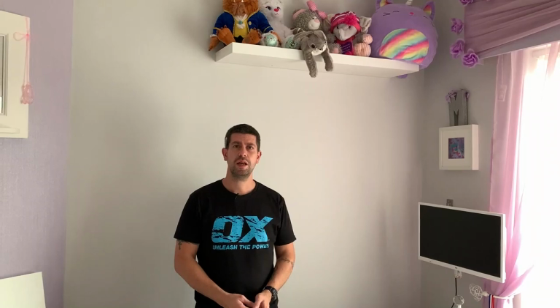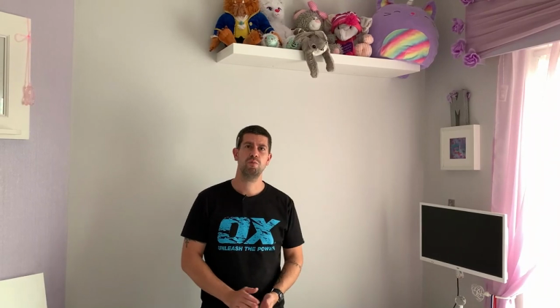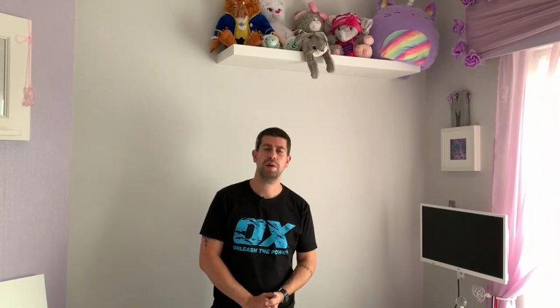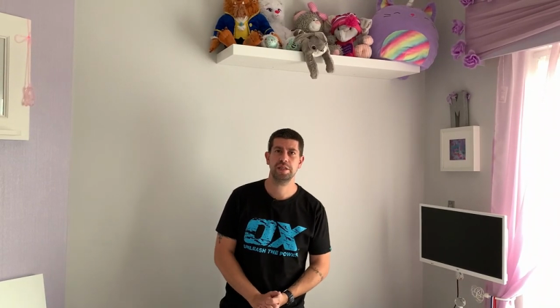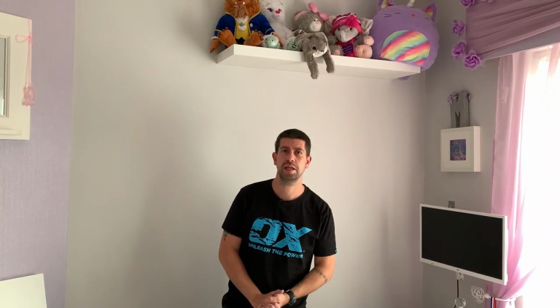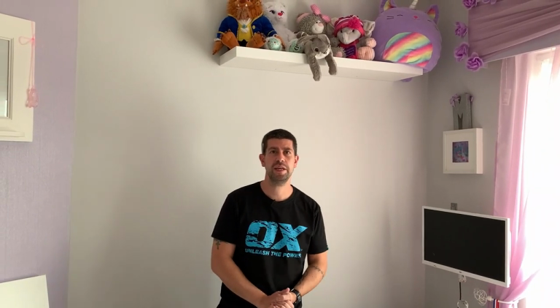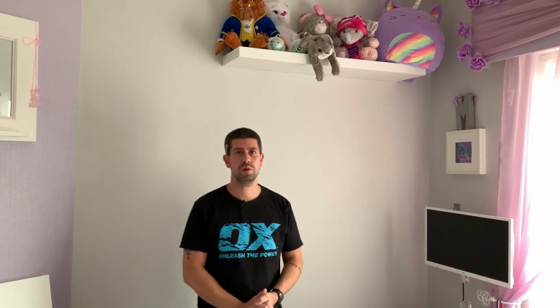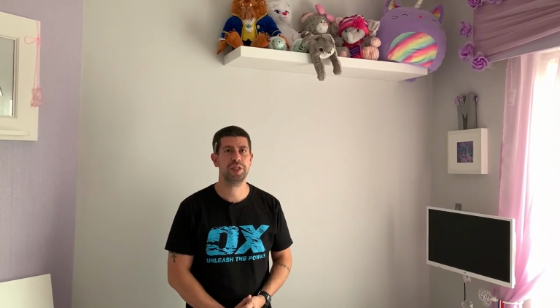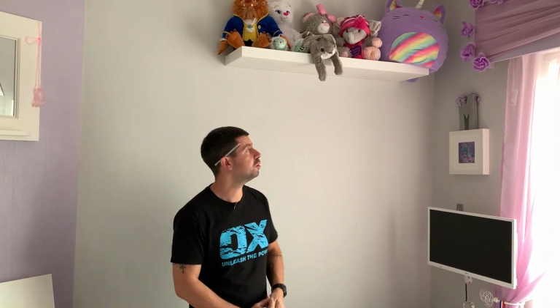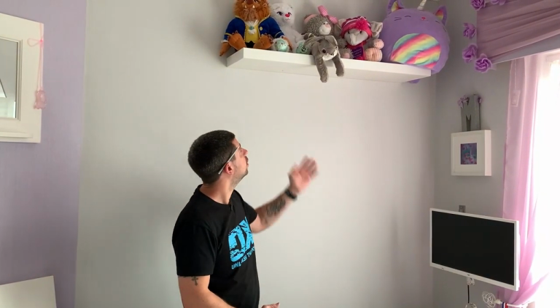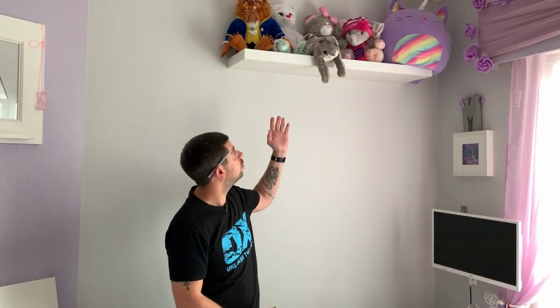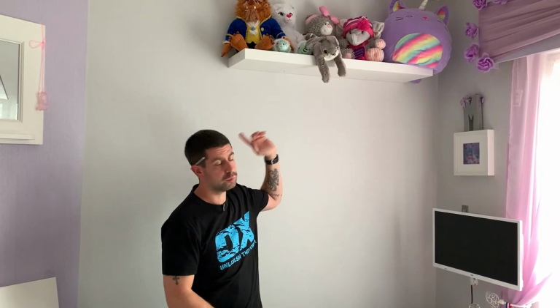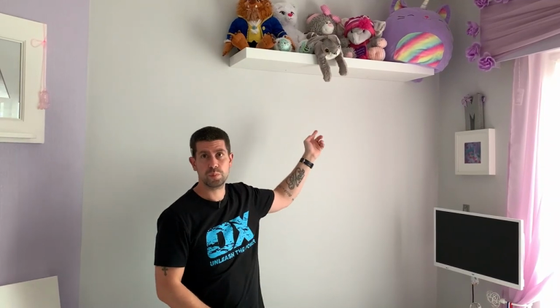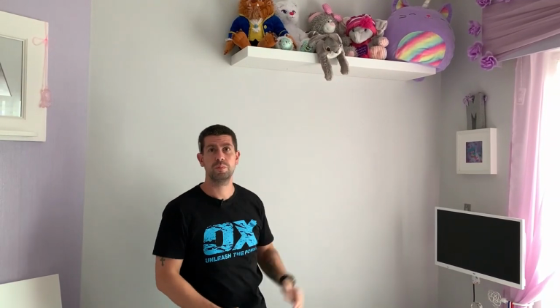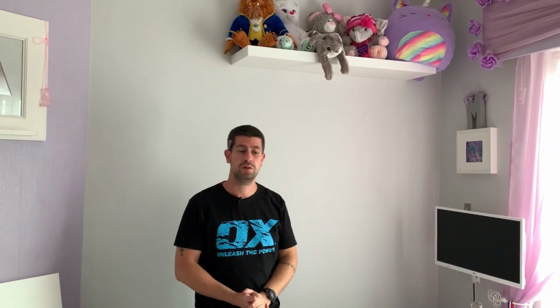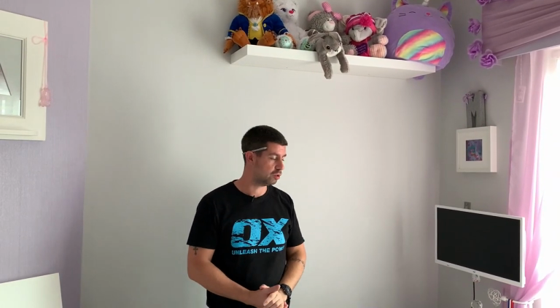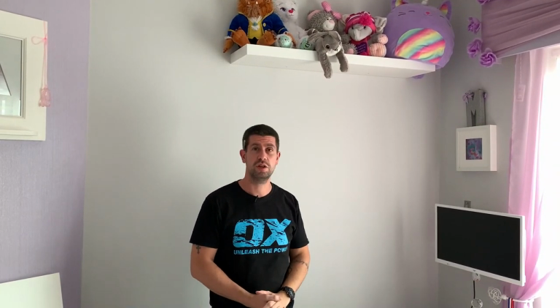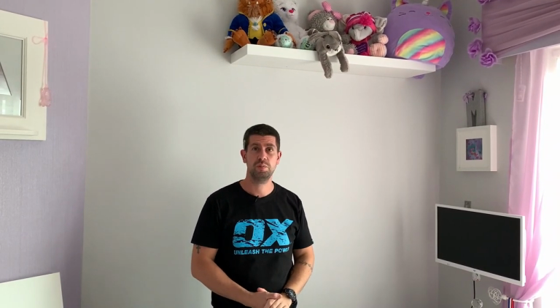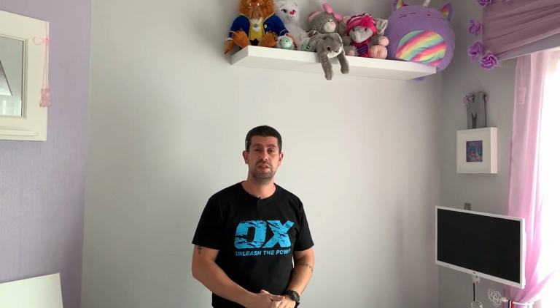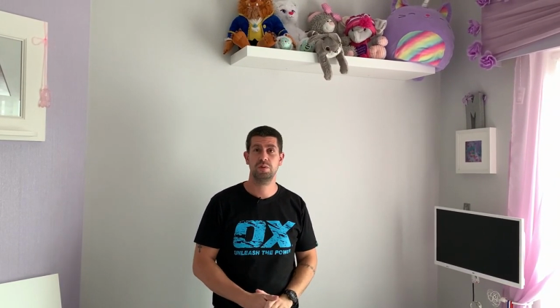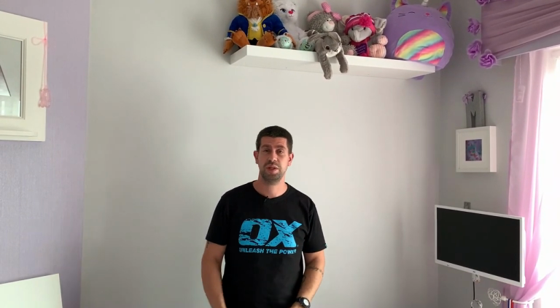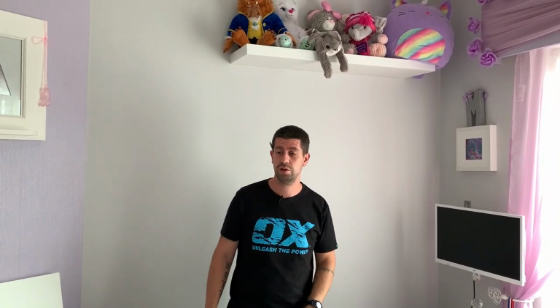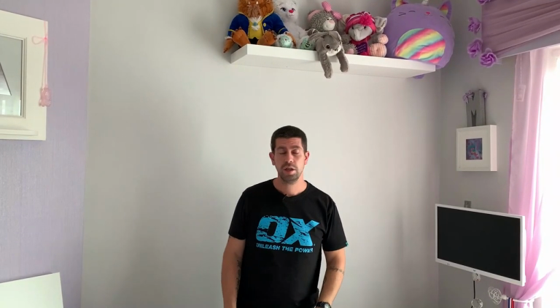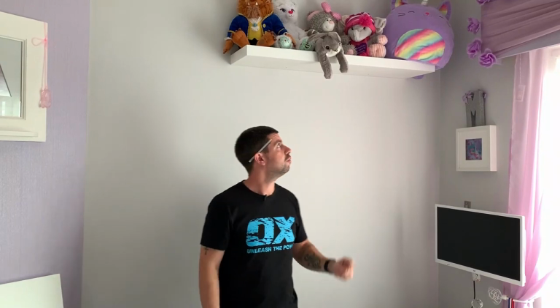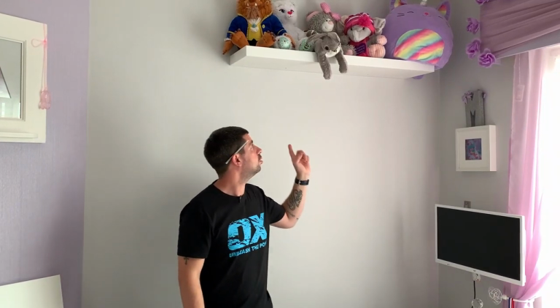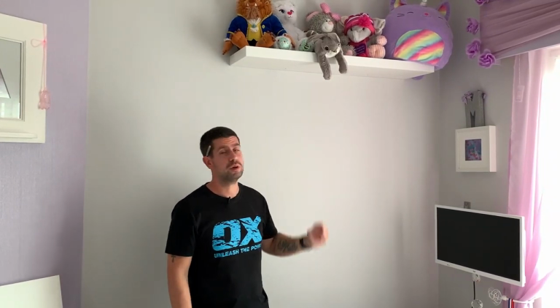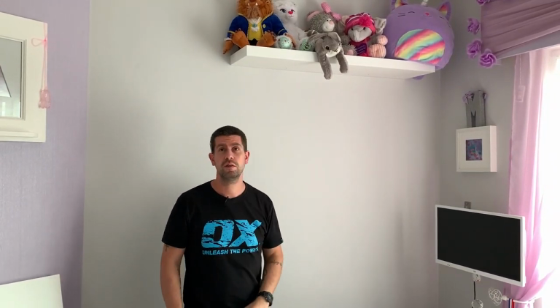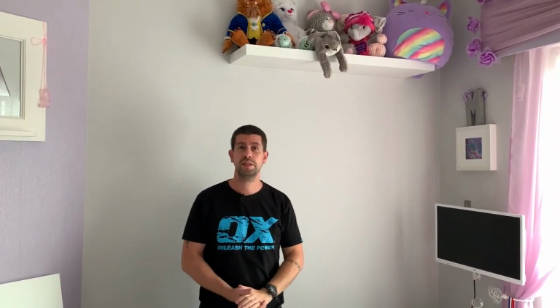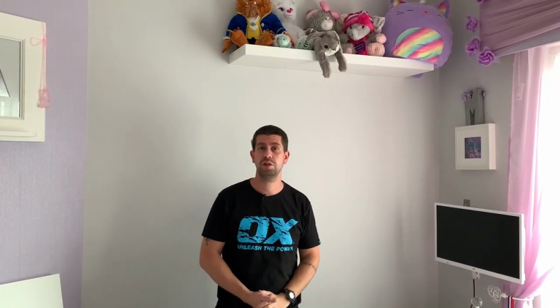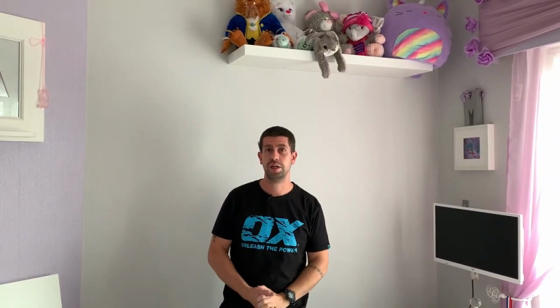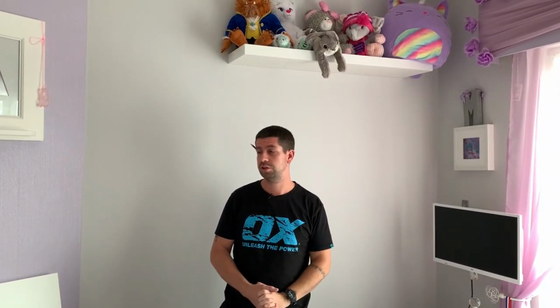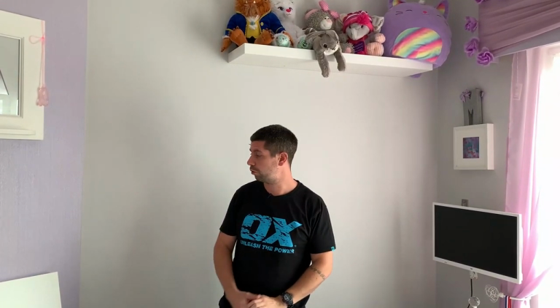Hello and welcome back to the channel. Today I'm putting up shelves to put my daughter's cuddly toys on because they take up all the space in her room. I've already done one and I thought I'd take the time to show you how to do the other one.